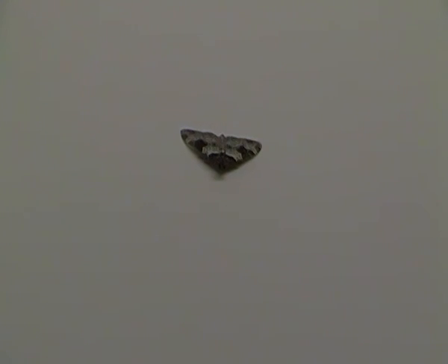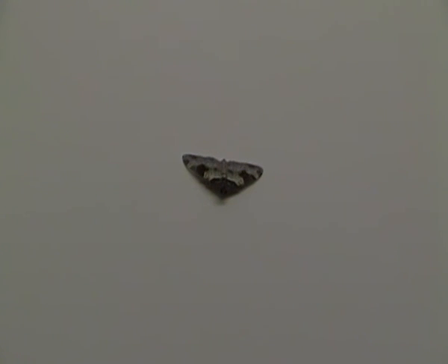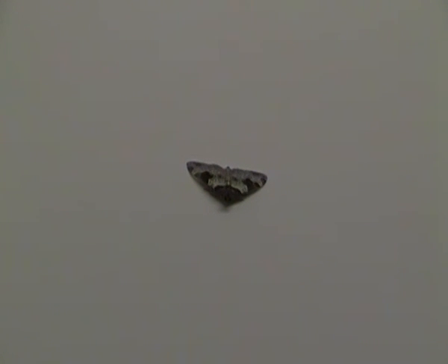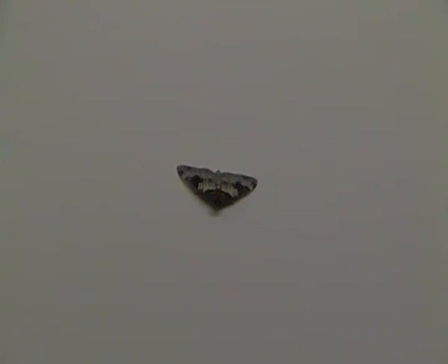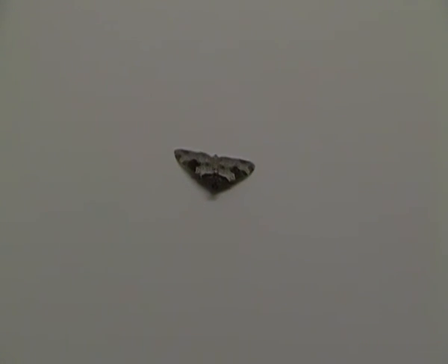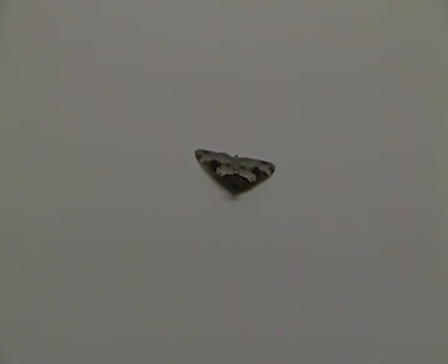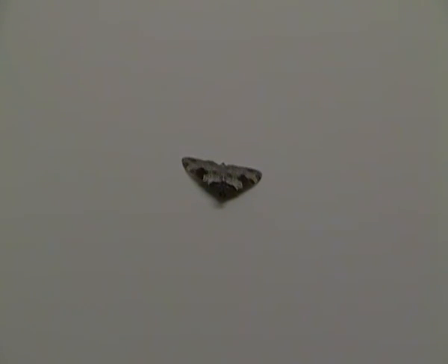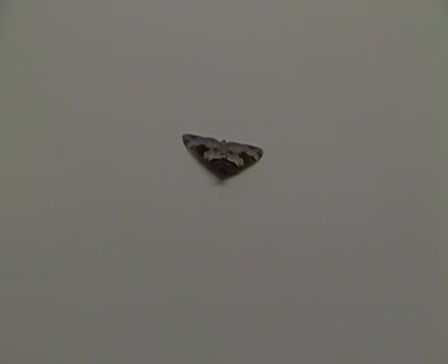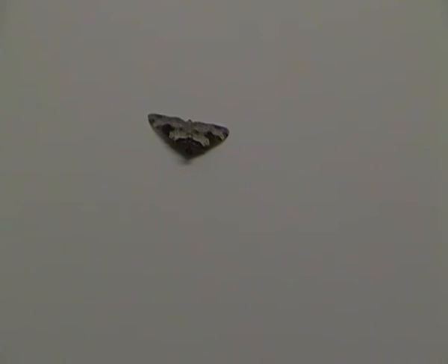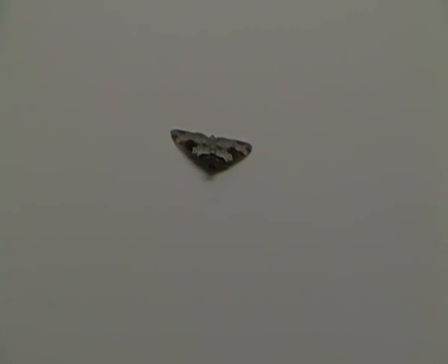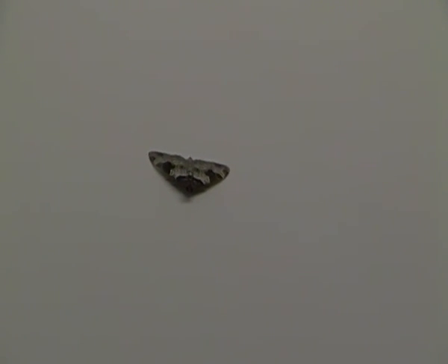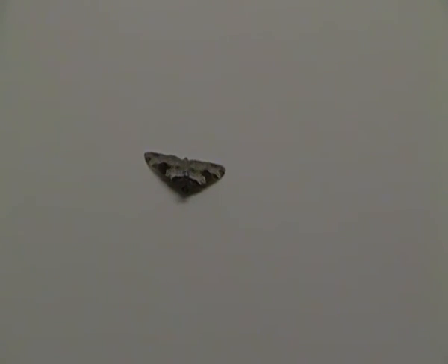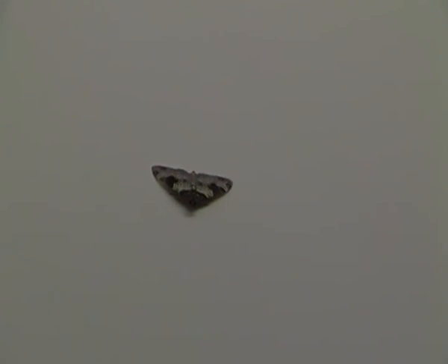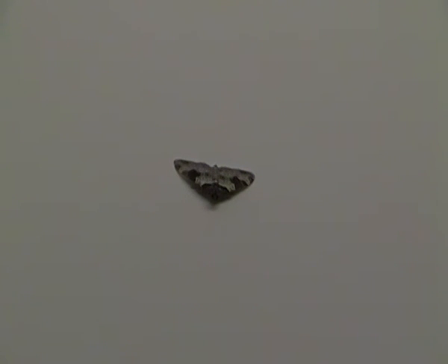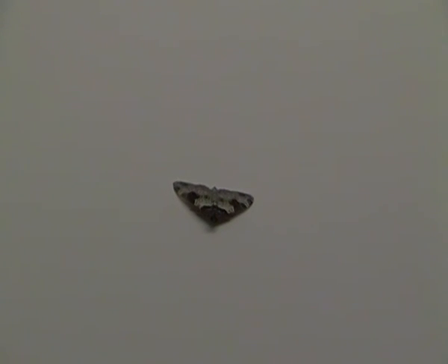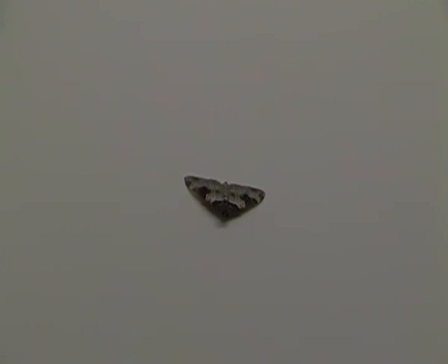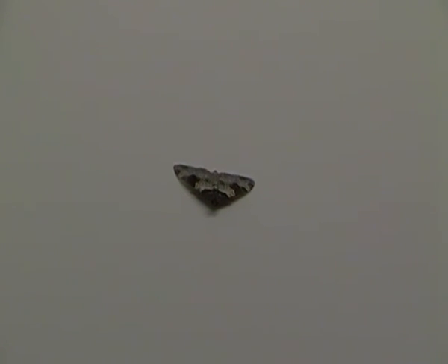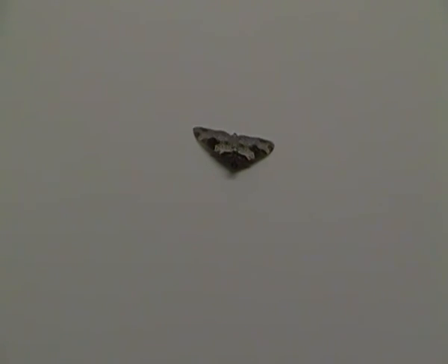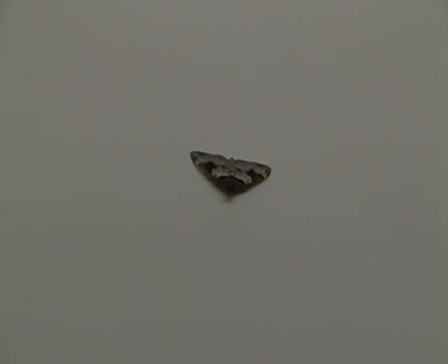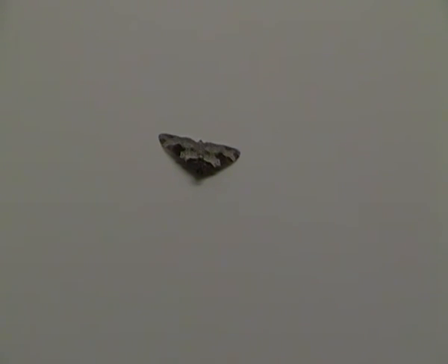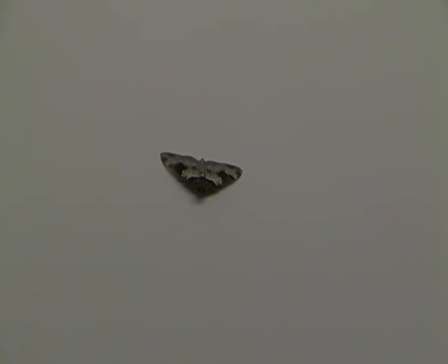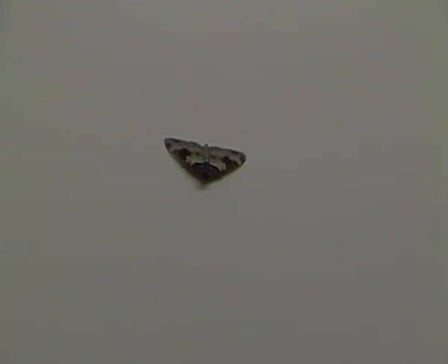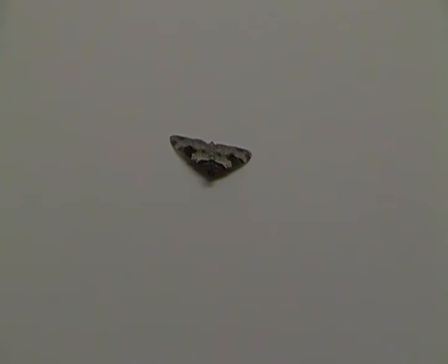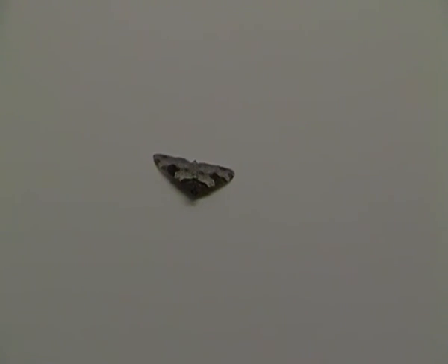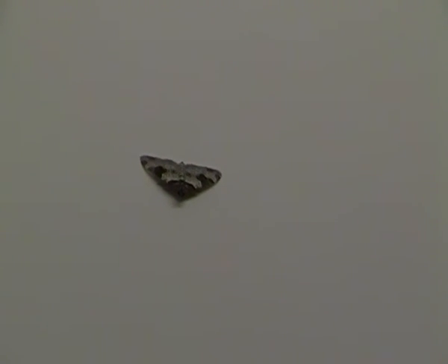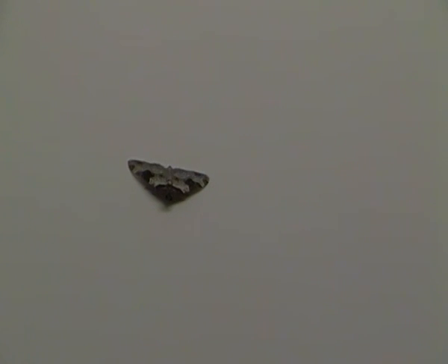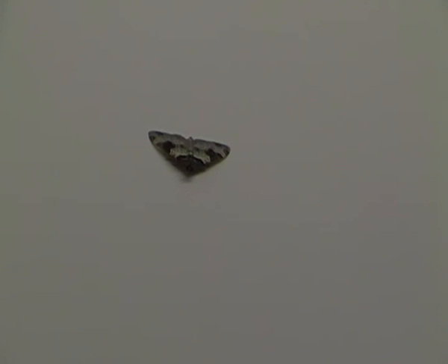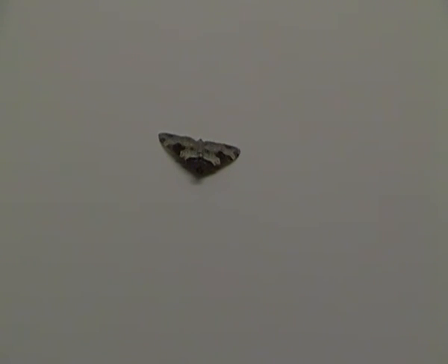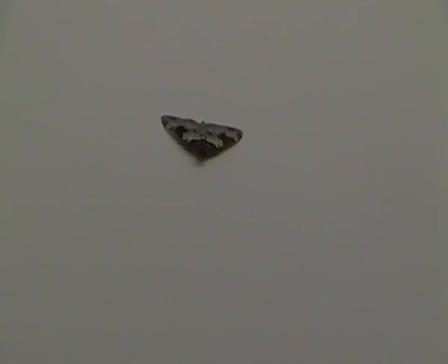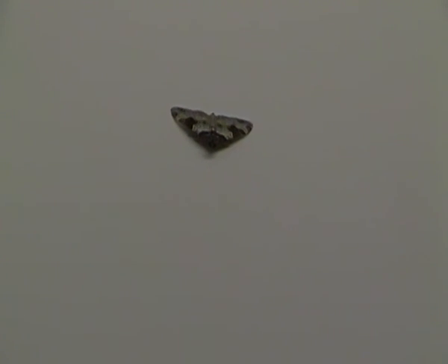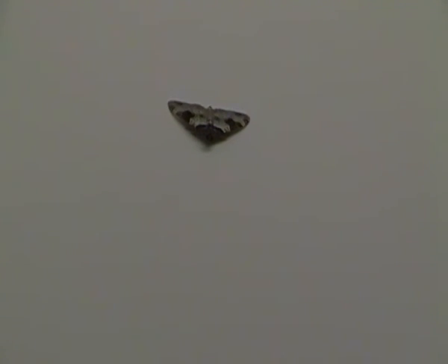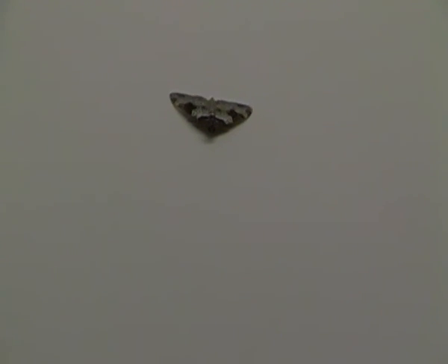I'll leave this garden carpet moth in peace now. Thank you for joining me once again on Animal Kingdom 5000 — thank you for listening, and I'll see you next time.